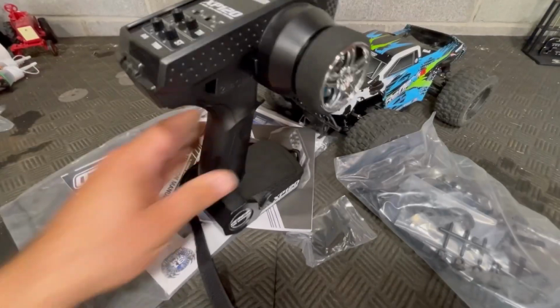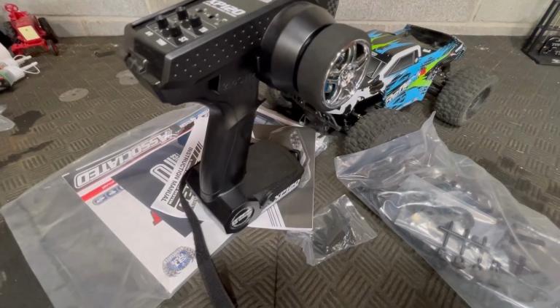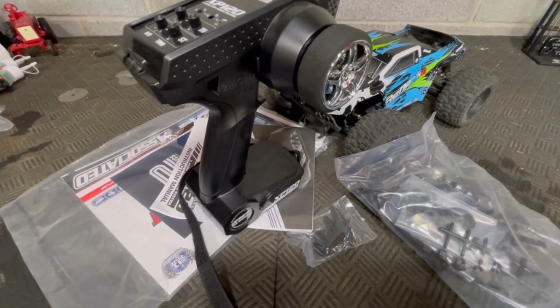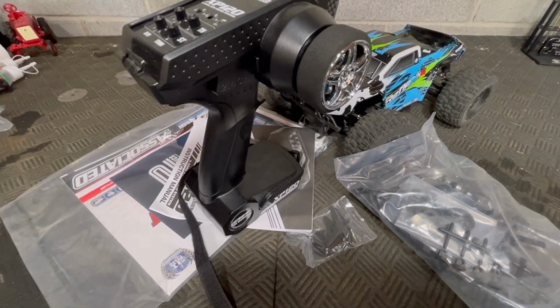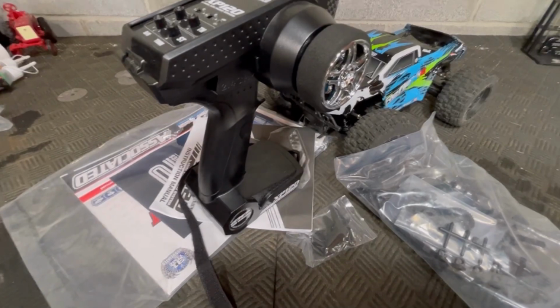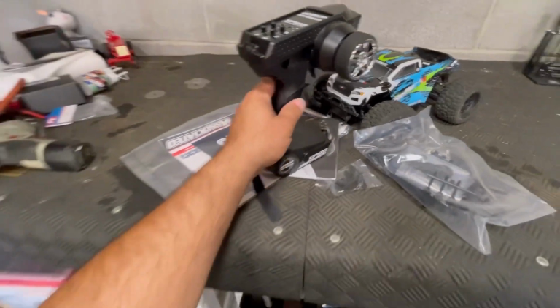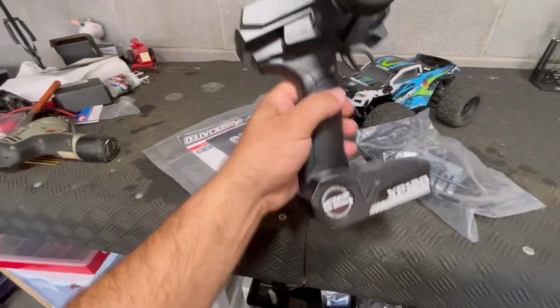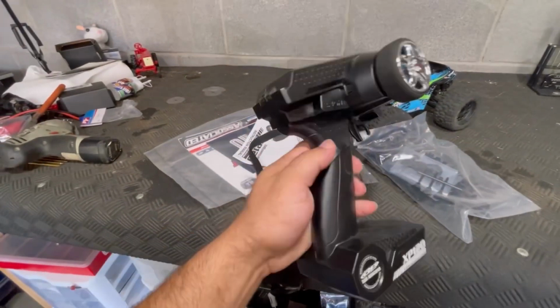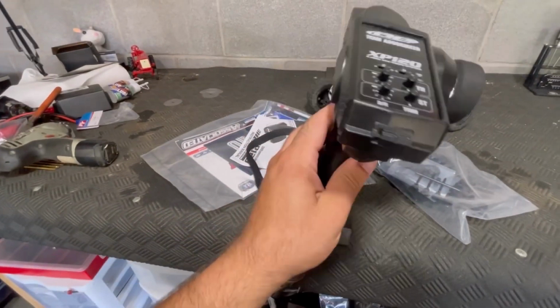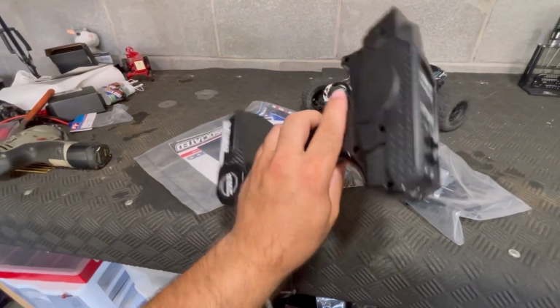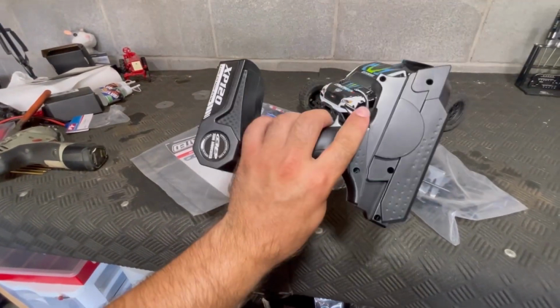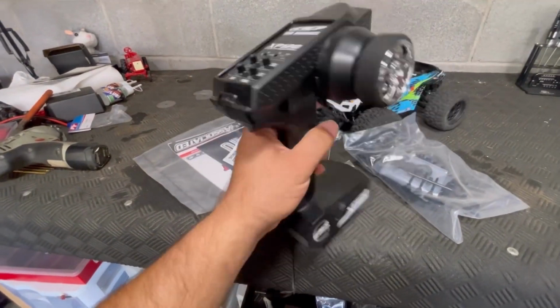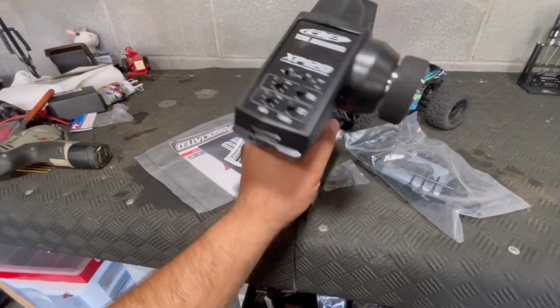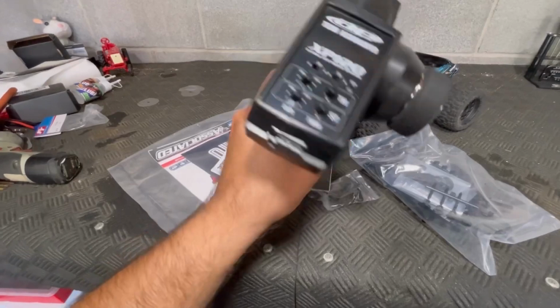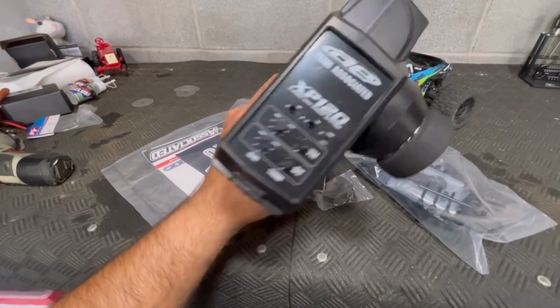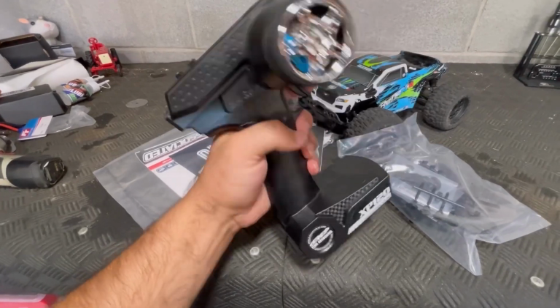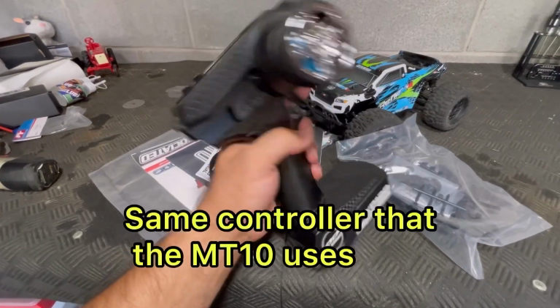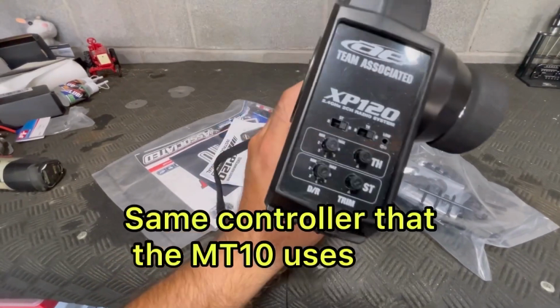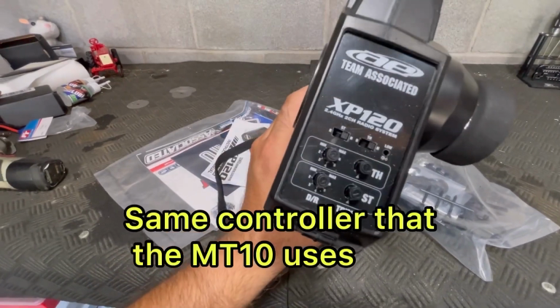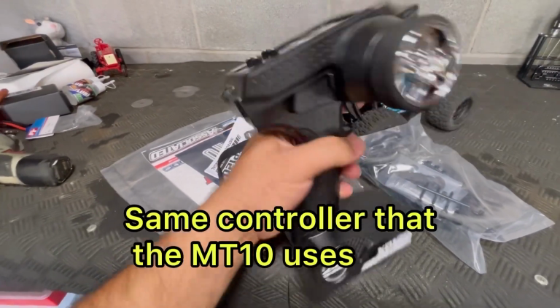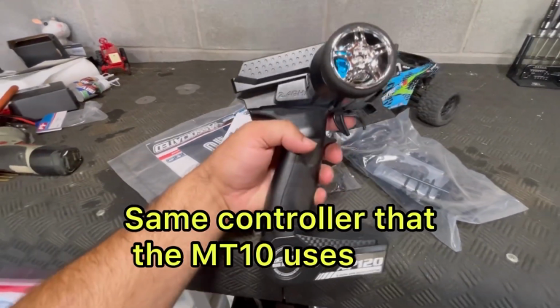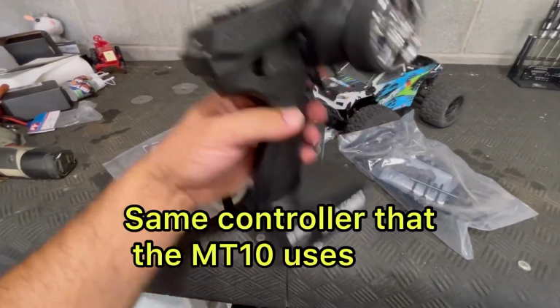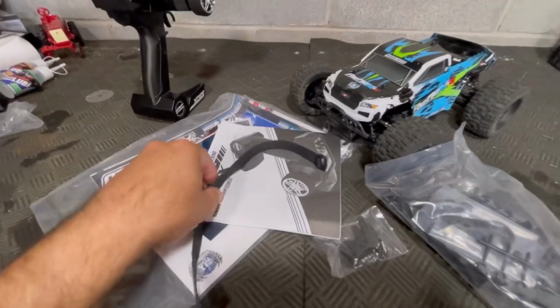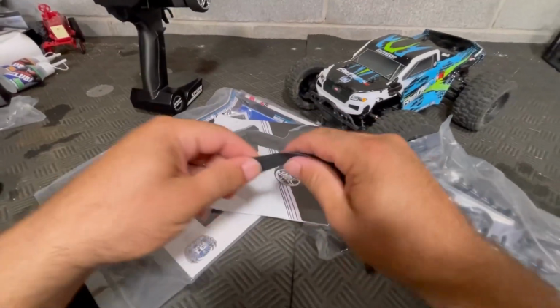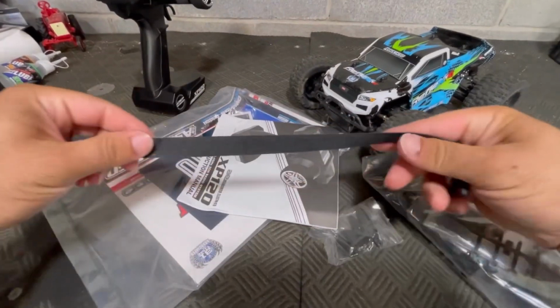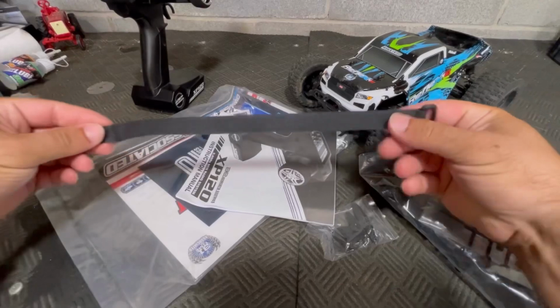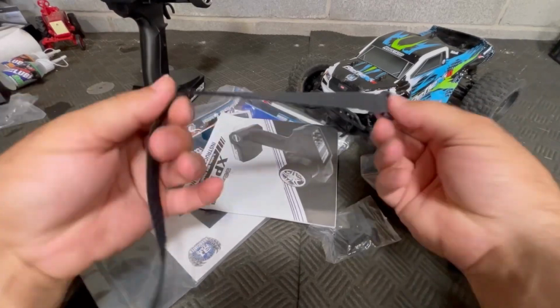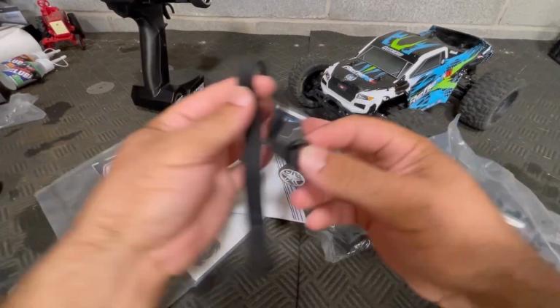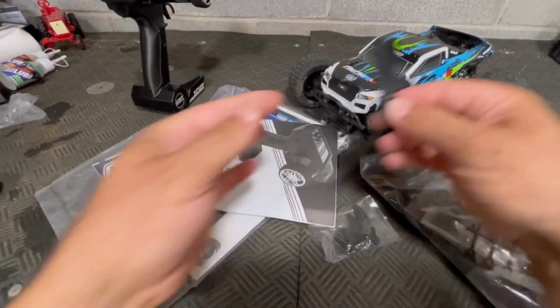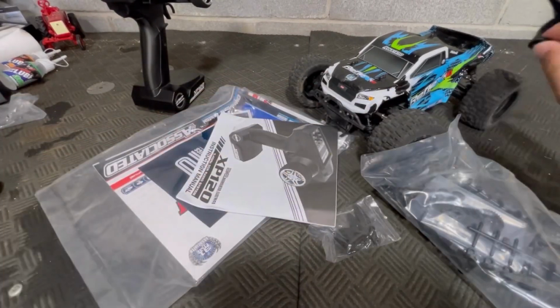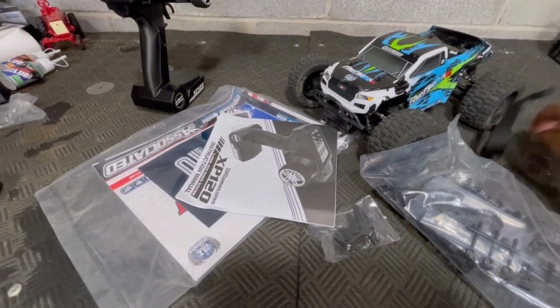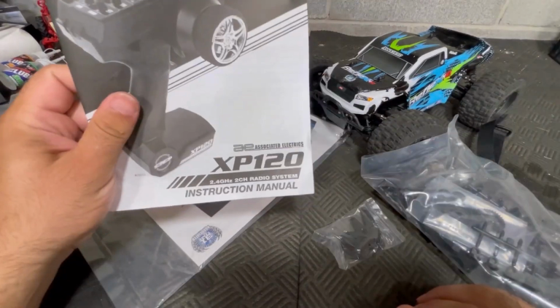Here's the rest of what comes in the box. I'm not the biggest fan of this controller — it does okay, I guess there's really nothing bad about it, it works fine, it just looks funky. It comes with a battery strap that you don't have to use — I'll show you how that works in a second.